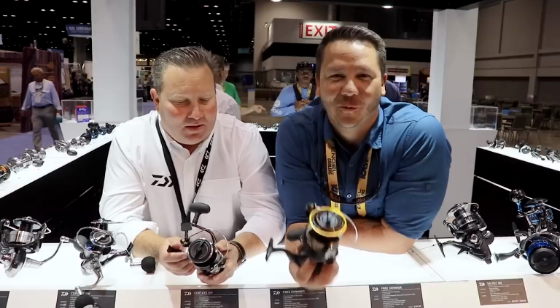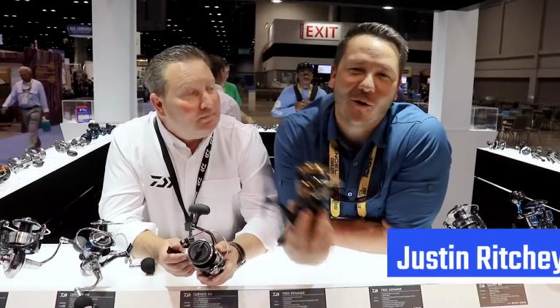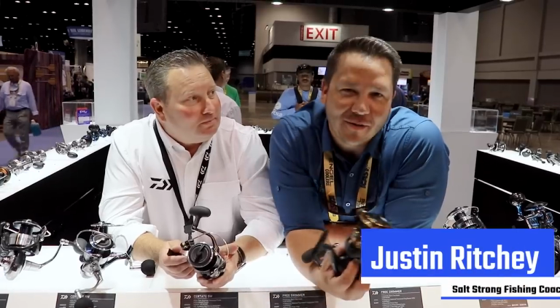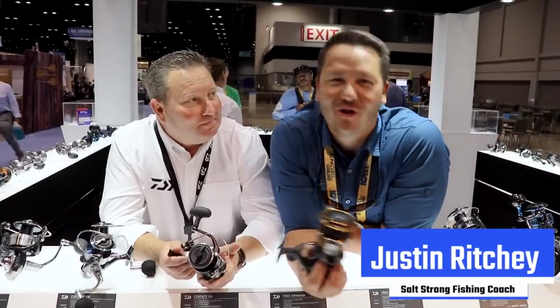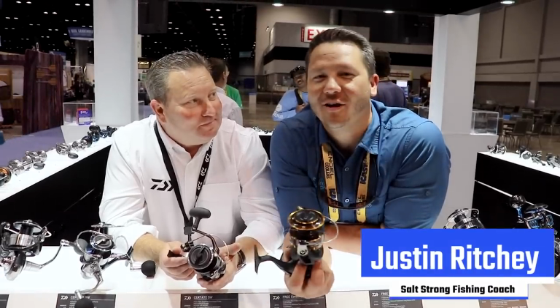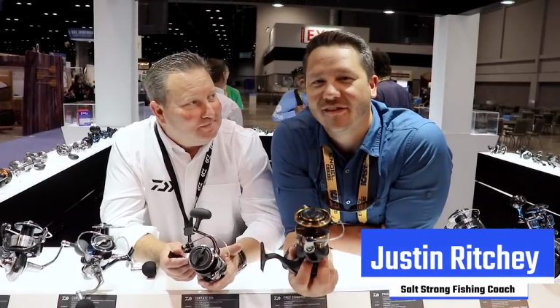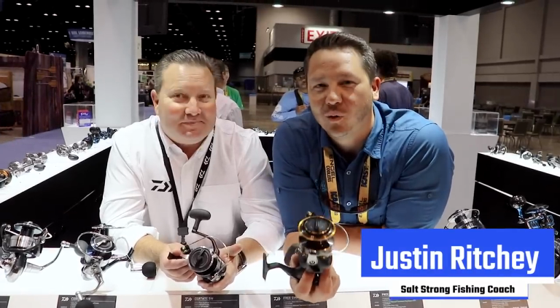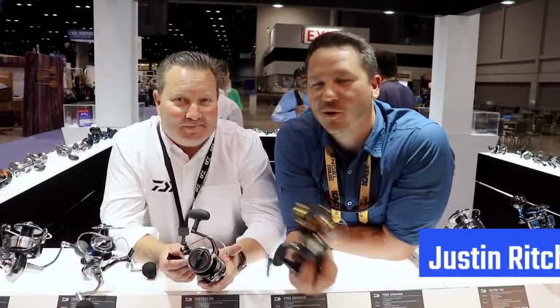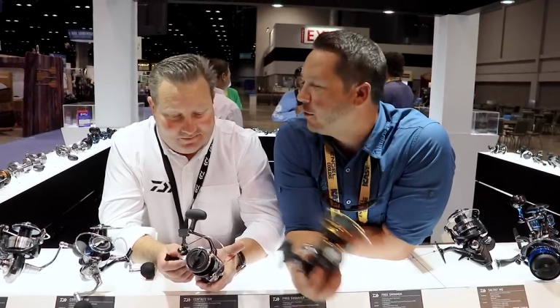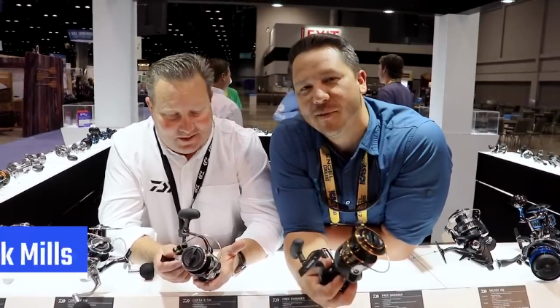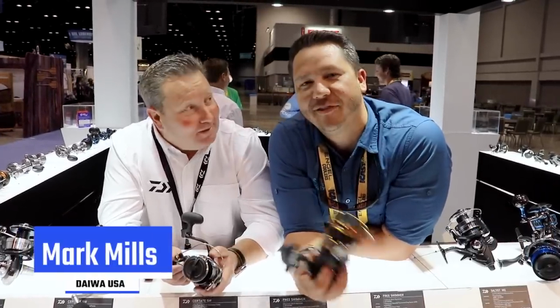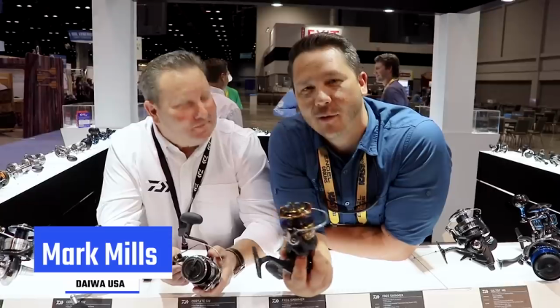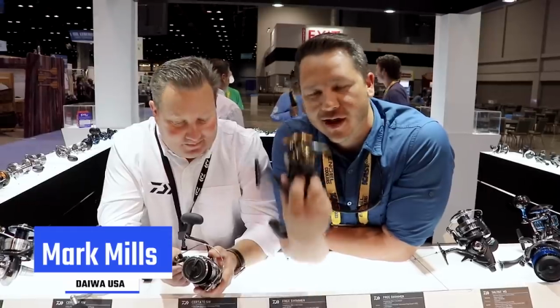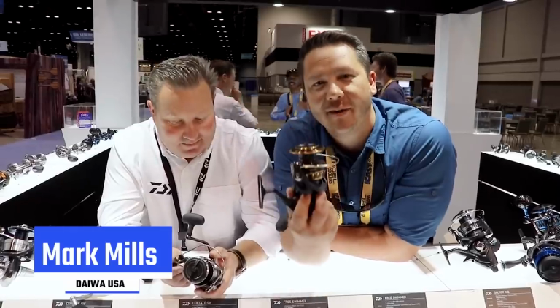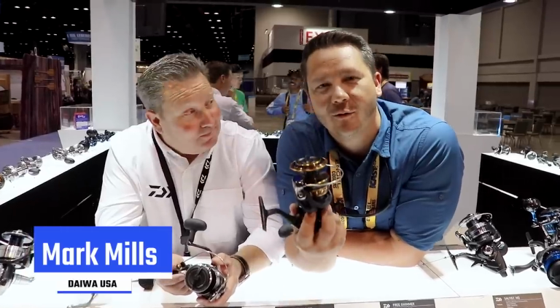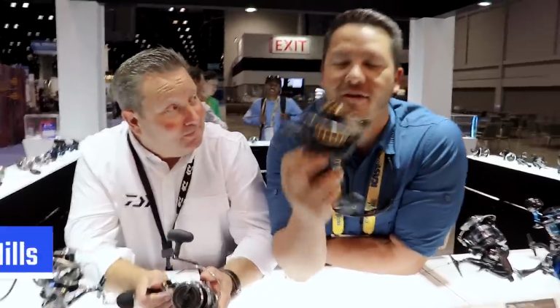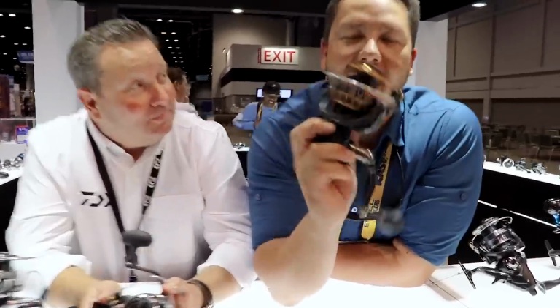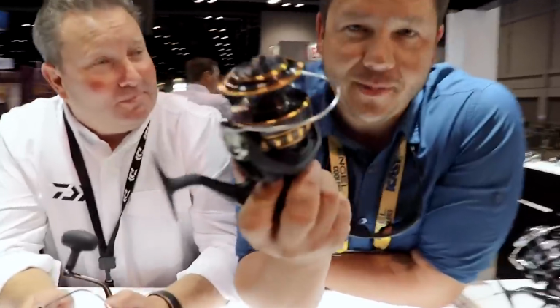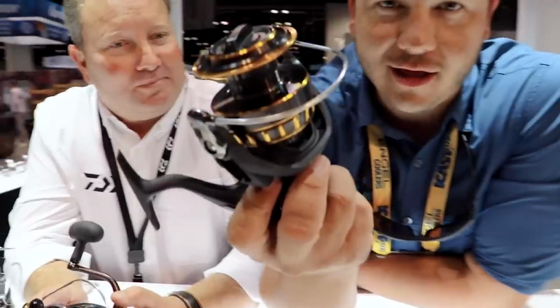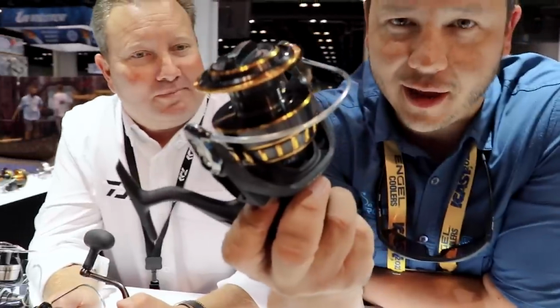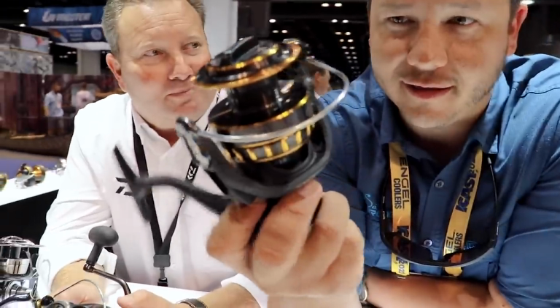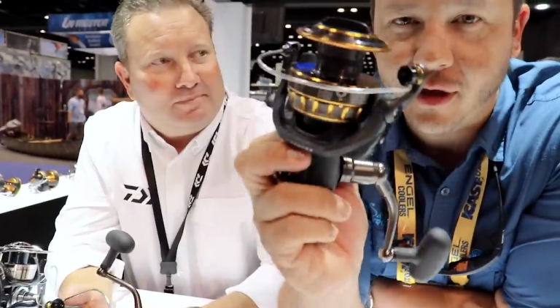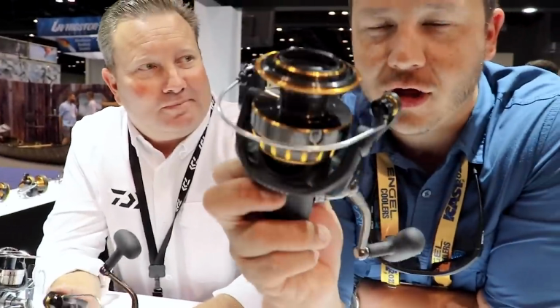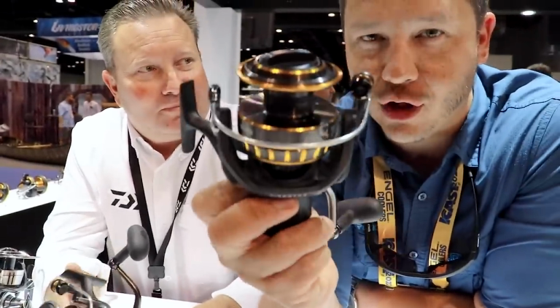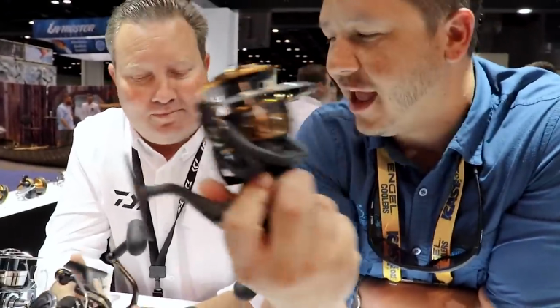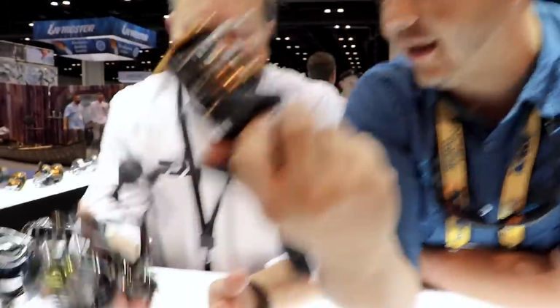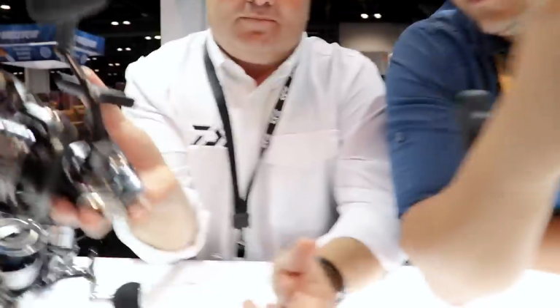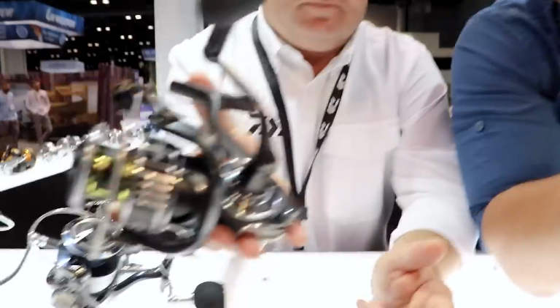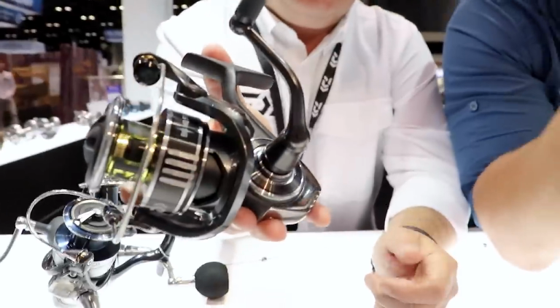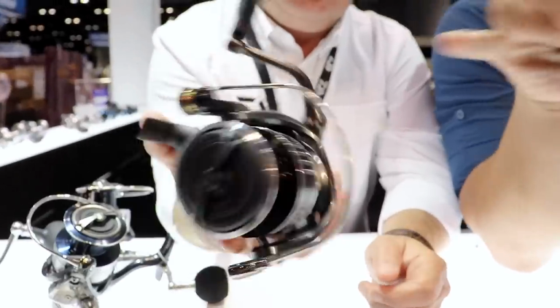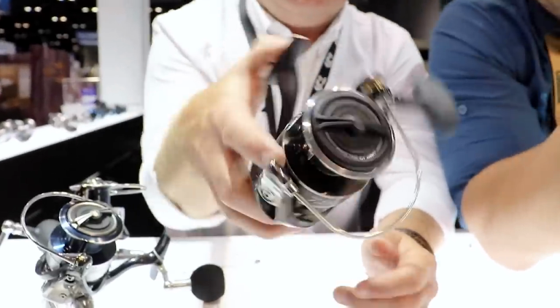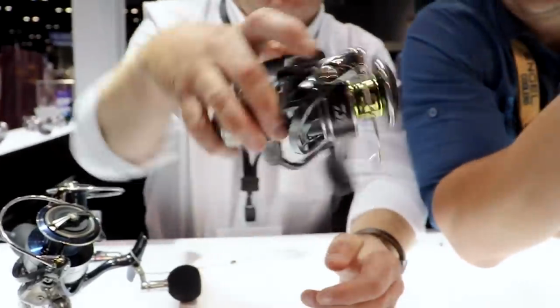What is going on everybody? Justin here at ICAST 2022, hanging out with Mark Mills at the Daiwa booth. Talking about Daiwa reels — I've got a BG in my hands, the OG BG, and I have this BGMQ in Mark's hands.